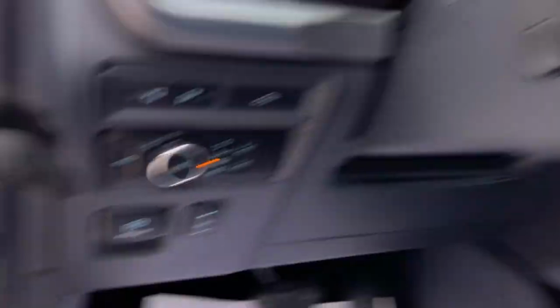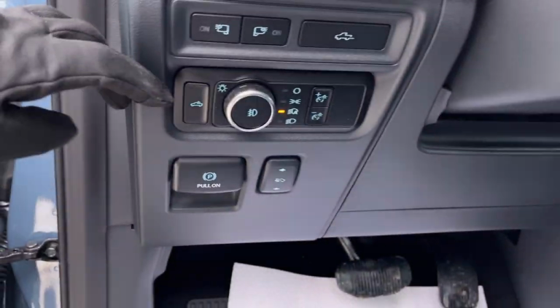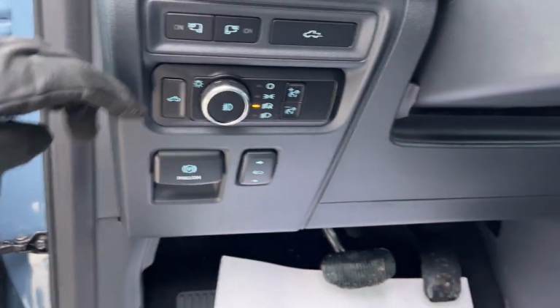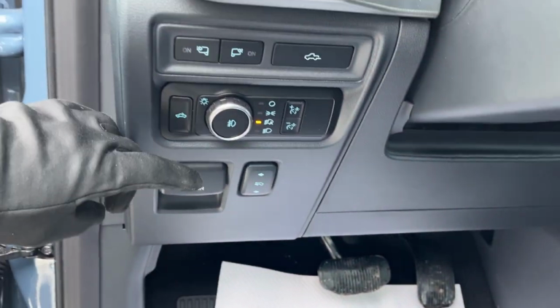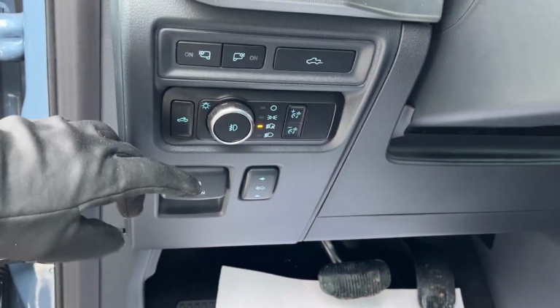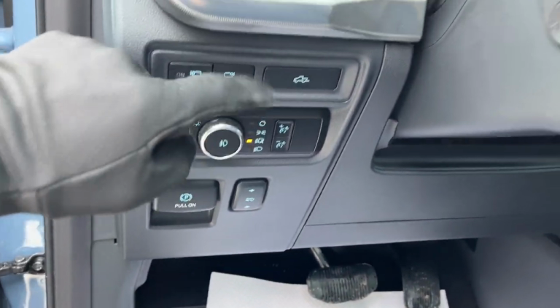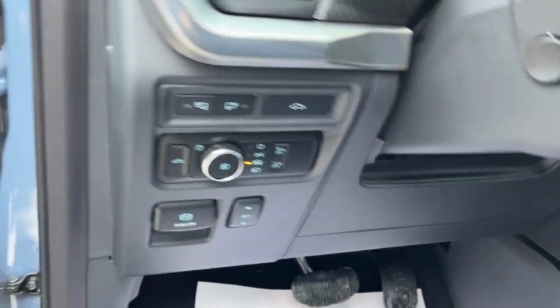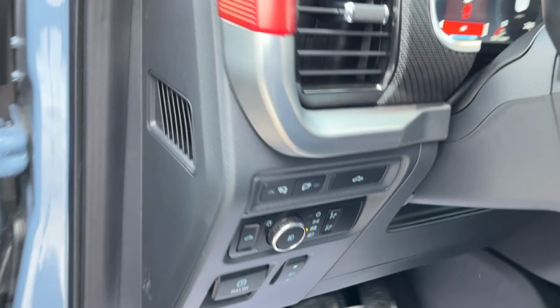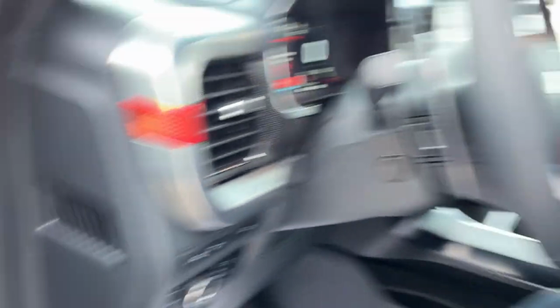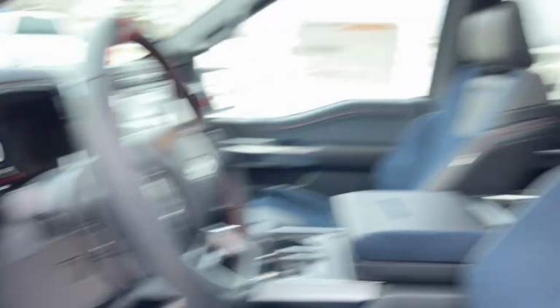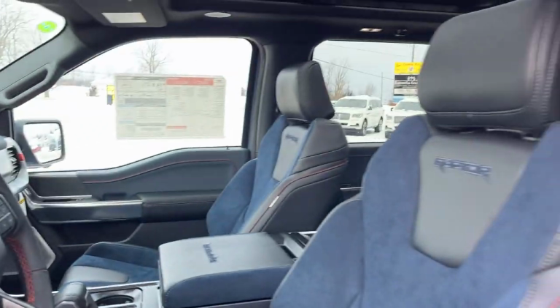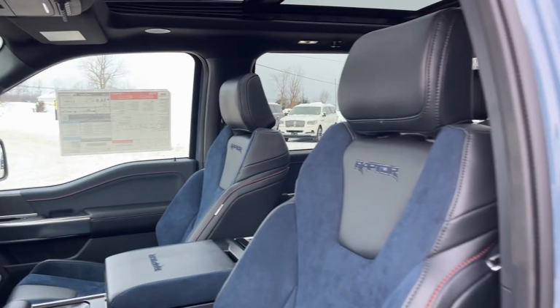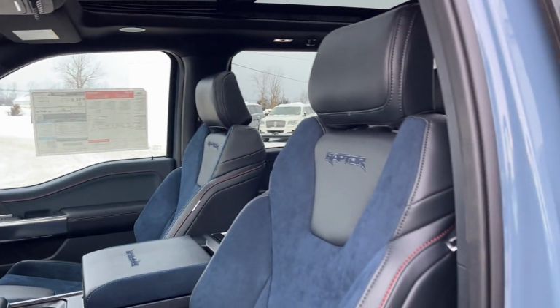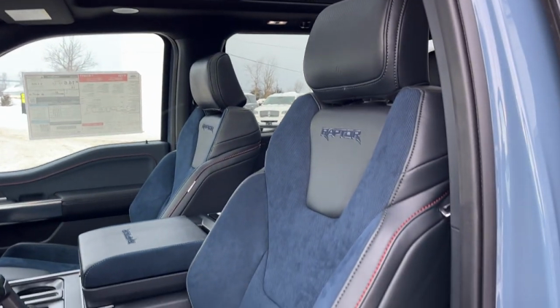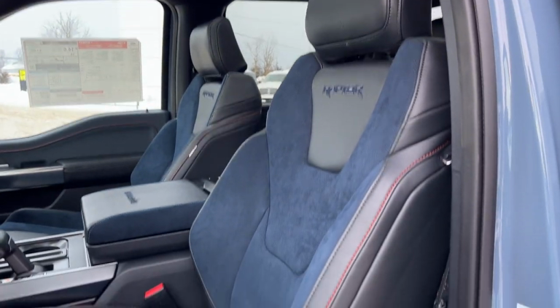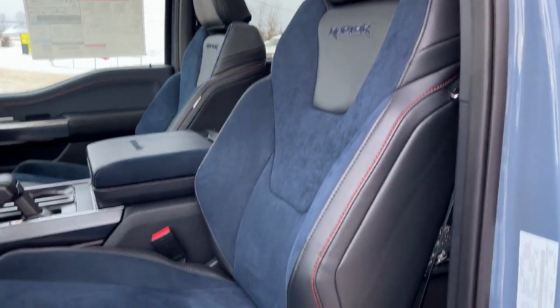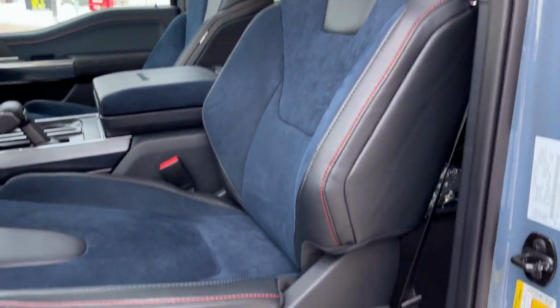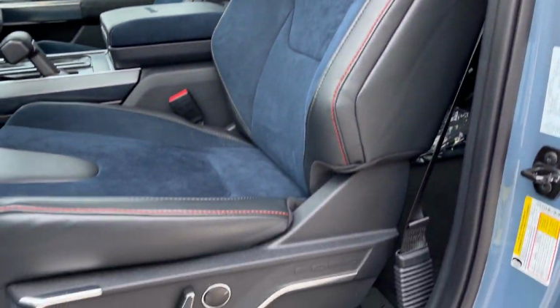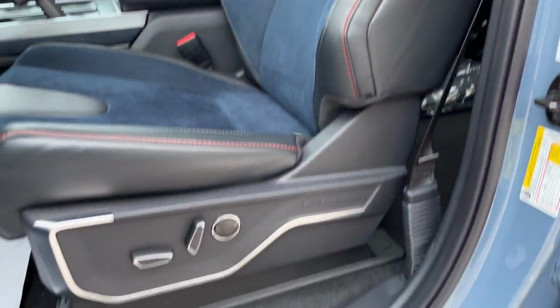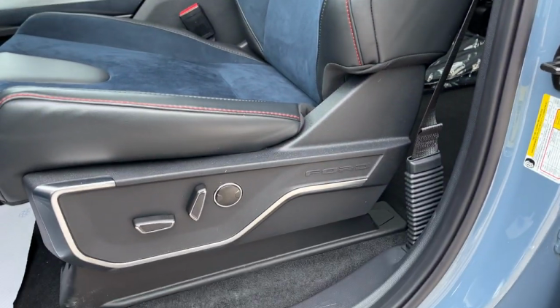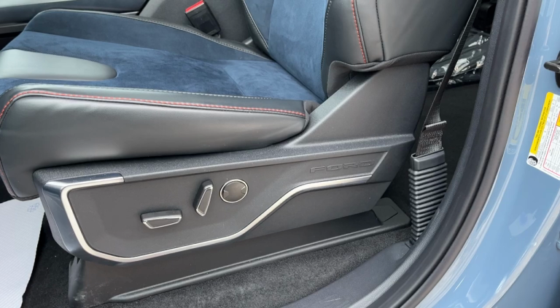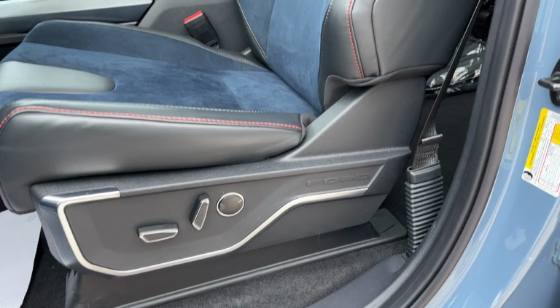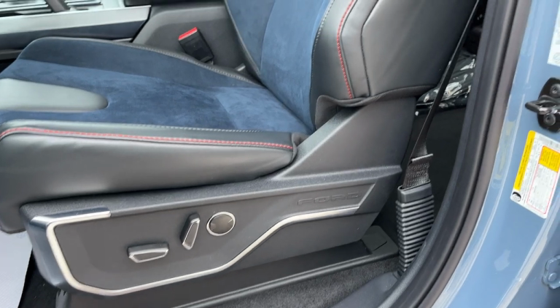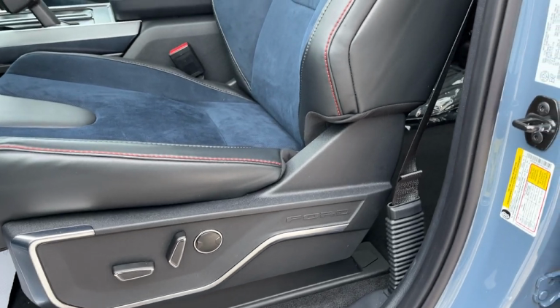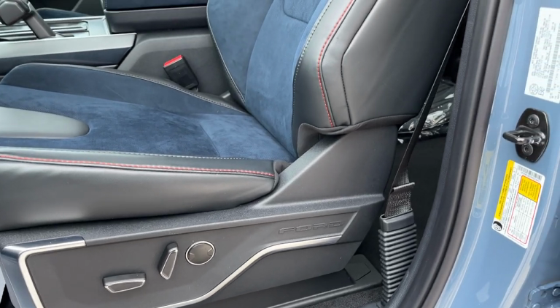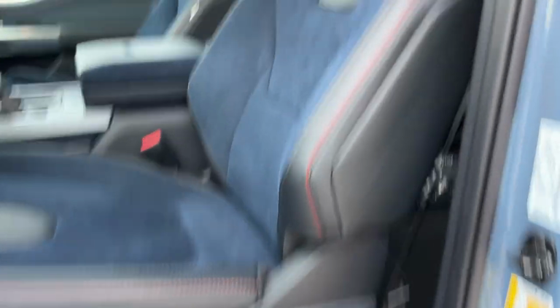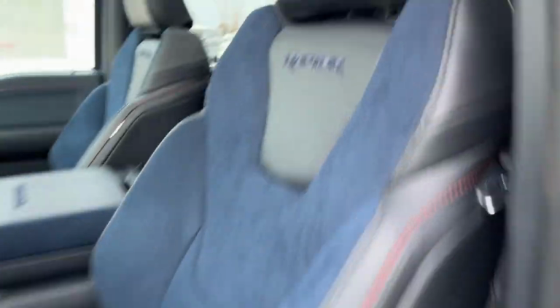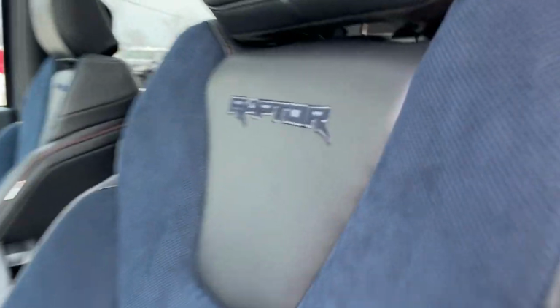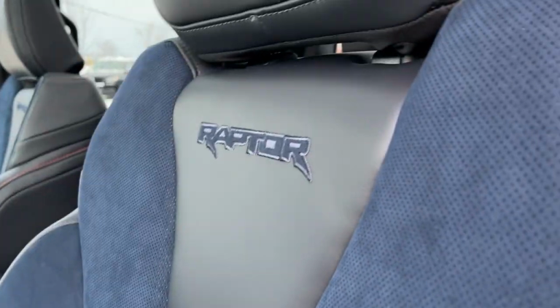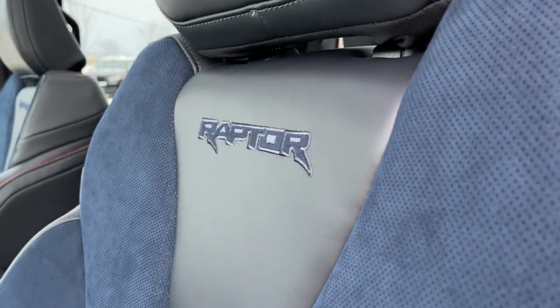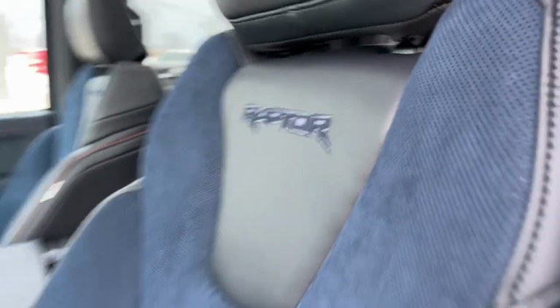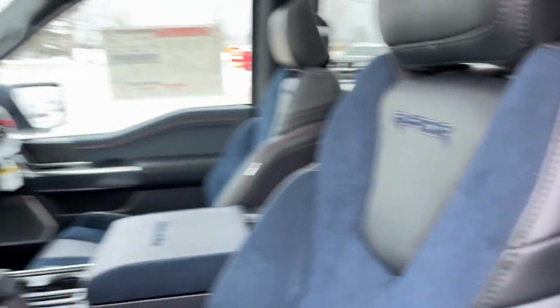Automatic headlights, of course power adjustable pedals, and you can drop and raise the tailgate from there as well. Really nice front Recaro seats here — really comfortable. They are power driver and passenger seats with lumbar, and they have the nice Raptor branding on them.